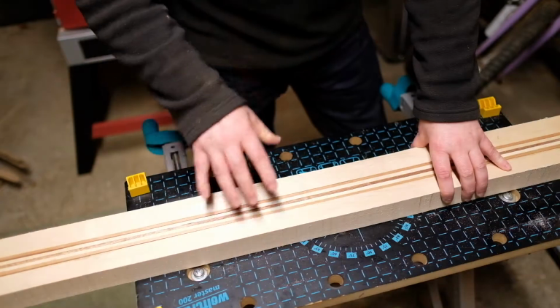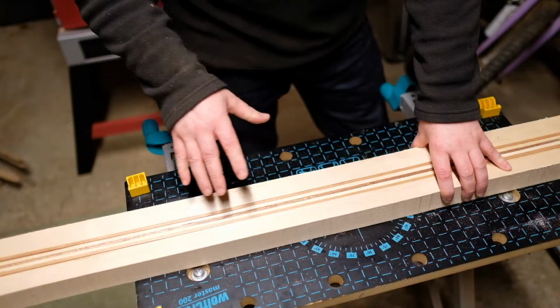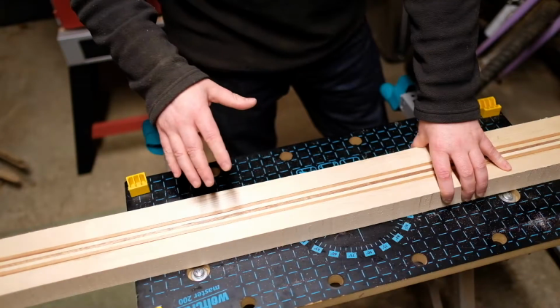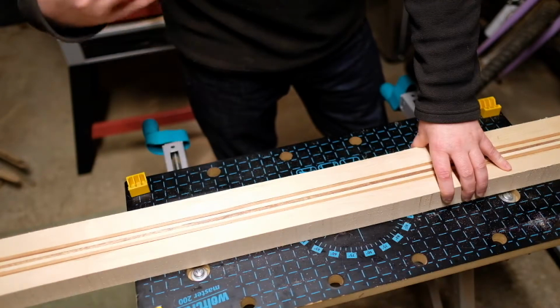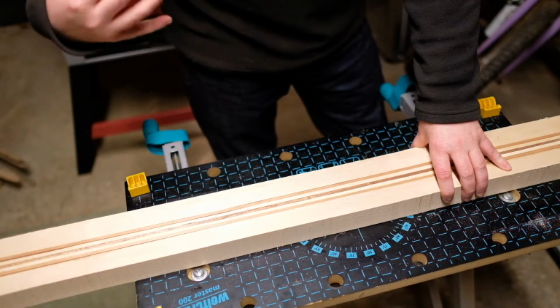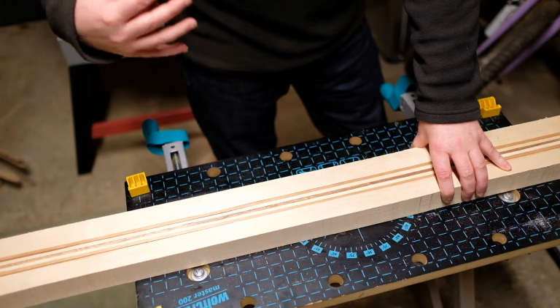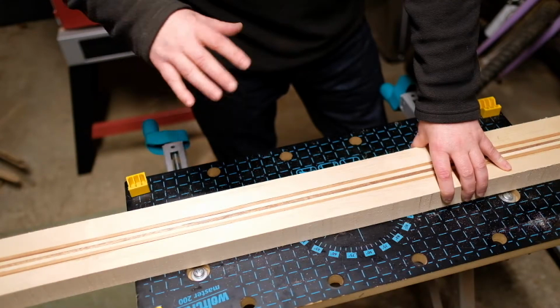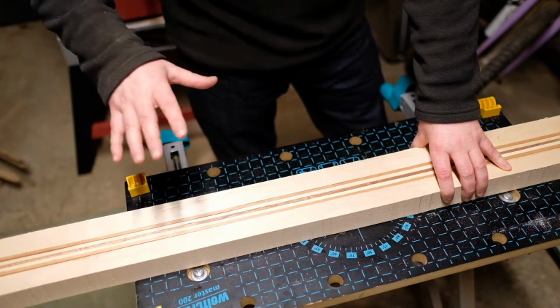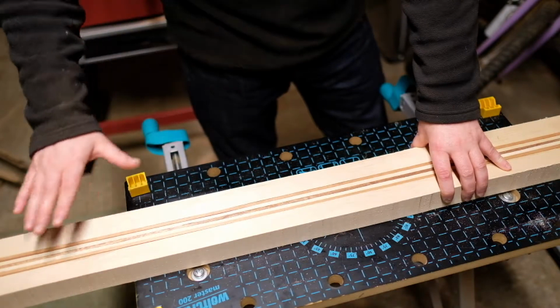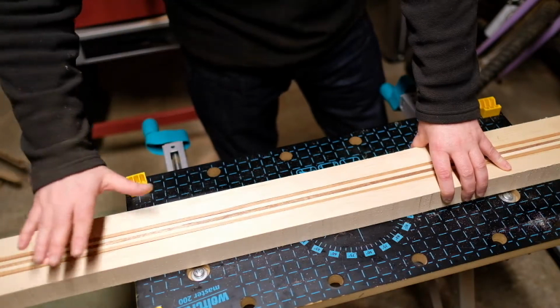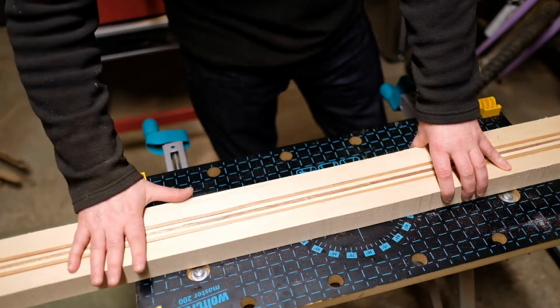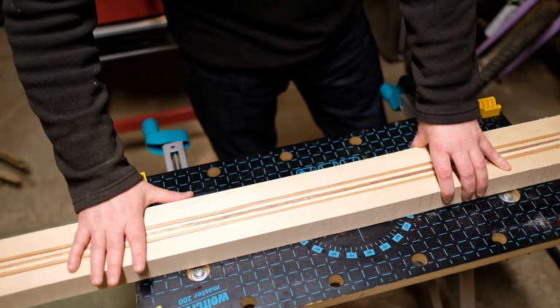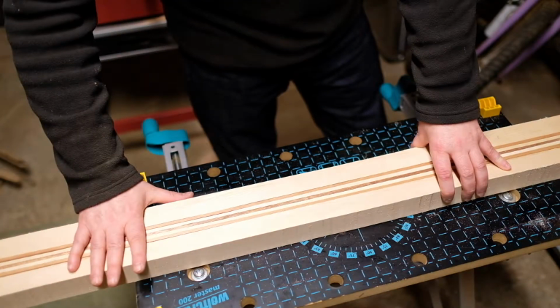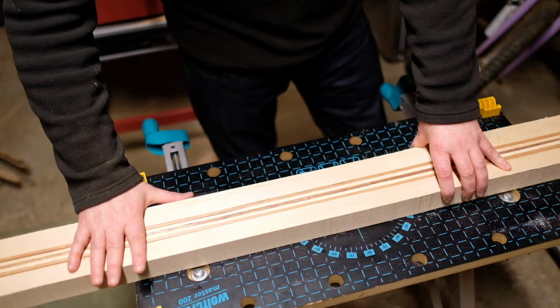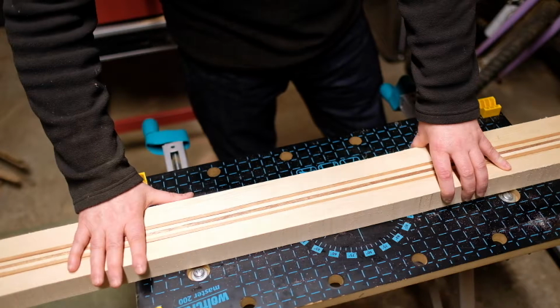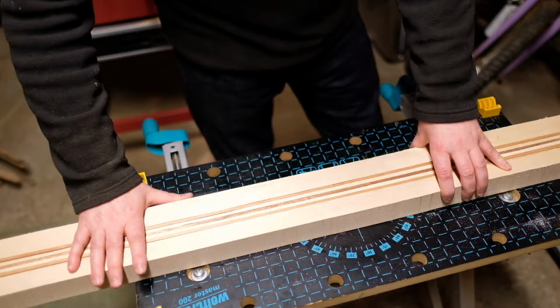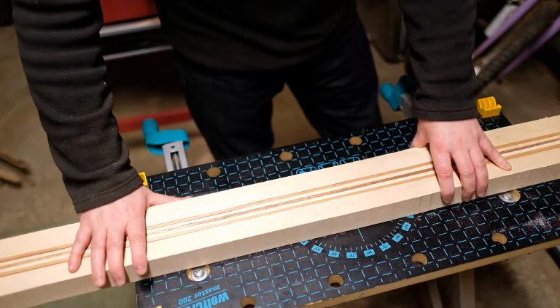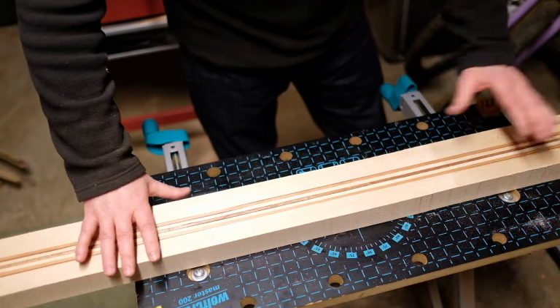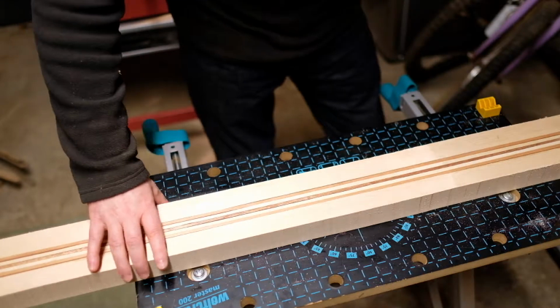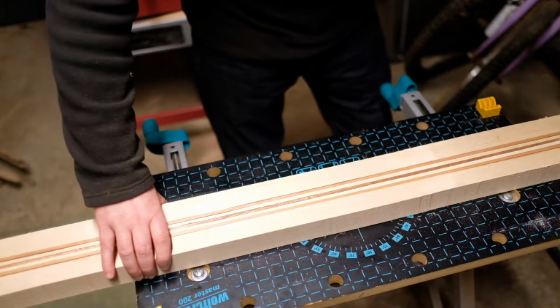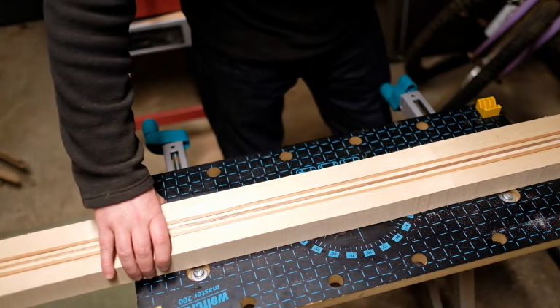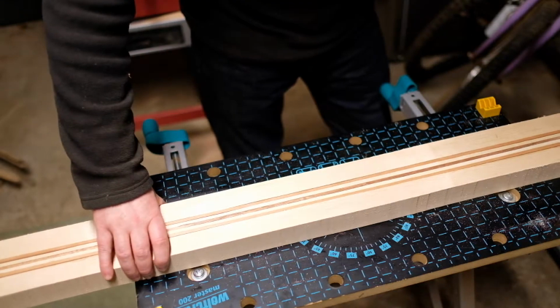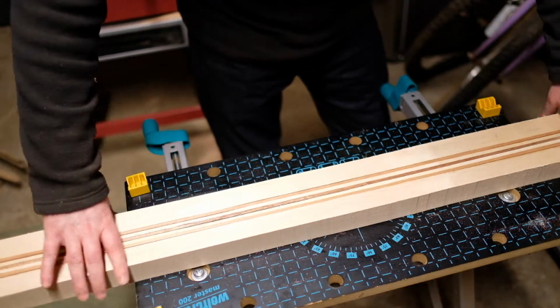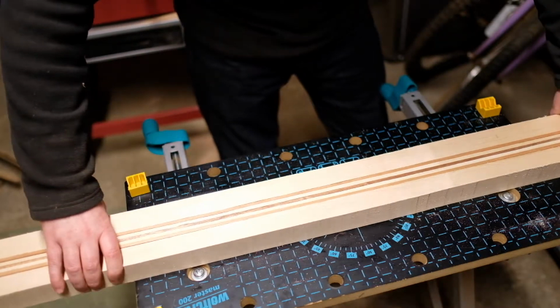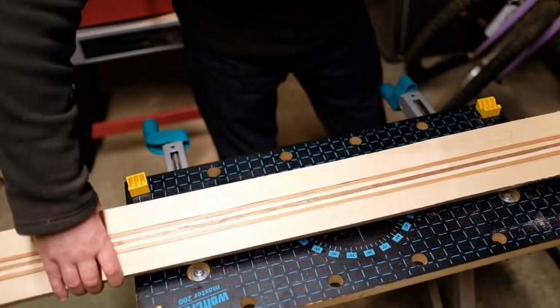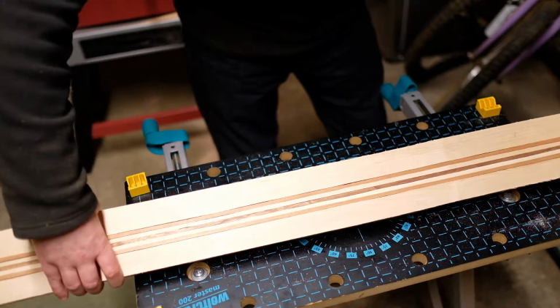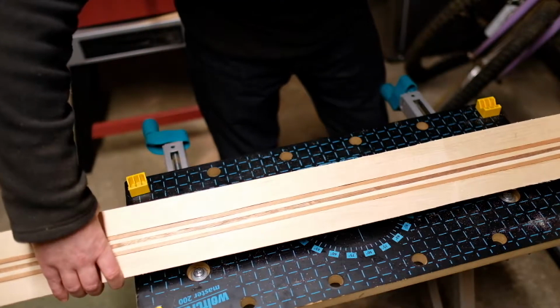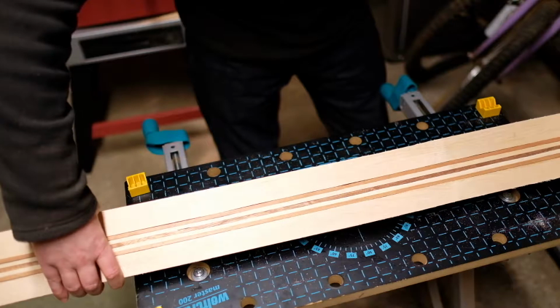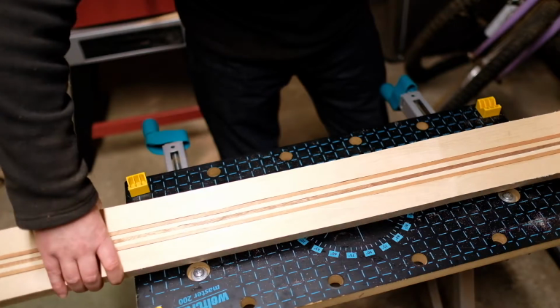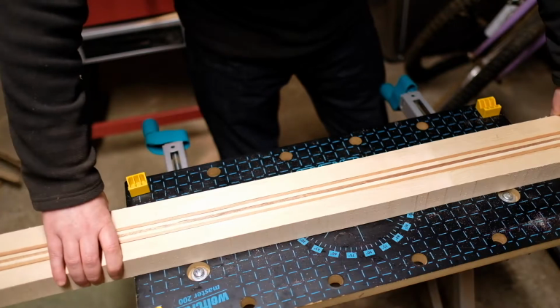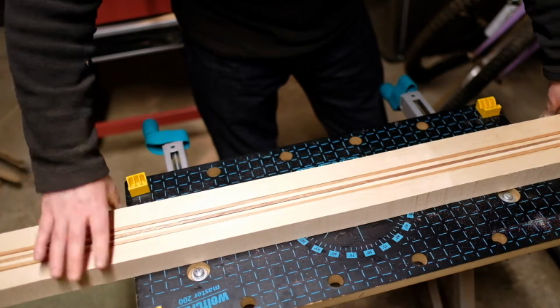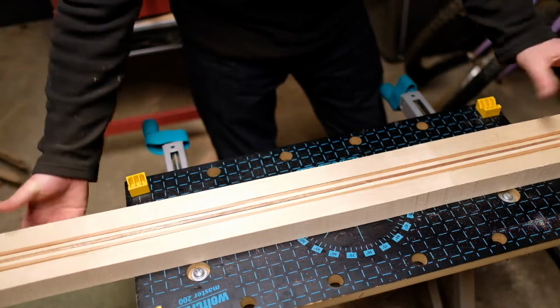Considering I've never used a bandsaw before, it's the first time, I'm really pleased with this. I've already put it together — as you can see I haven't glued it yet — just to give you an idea of the pattern.